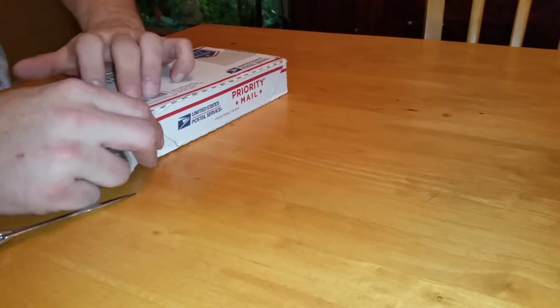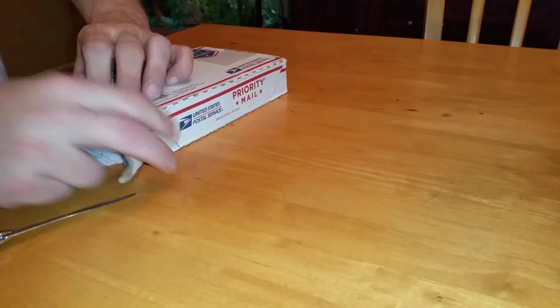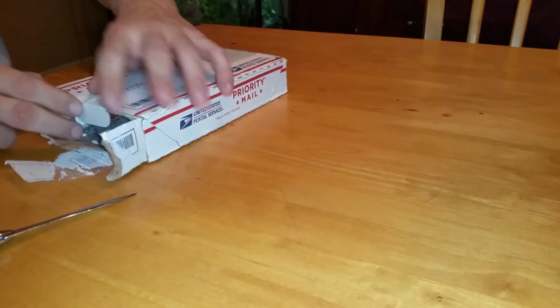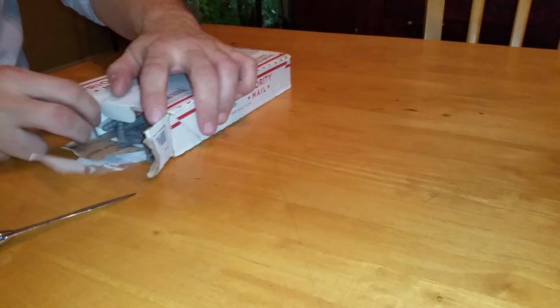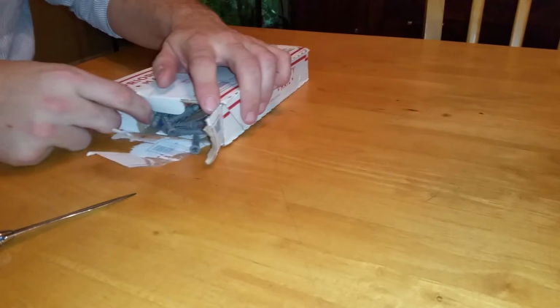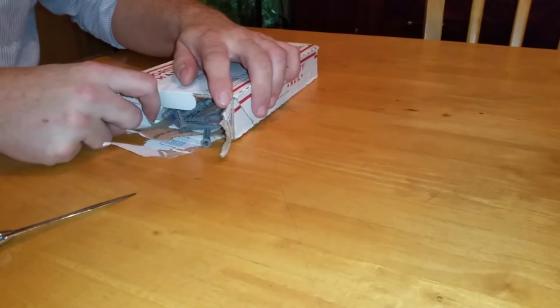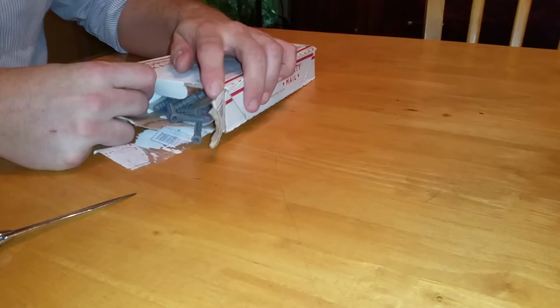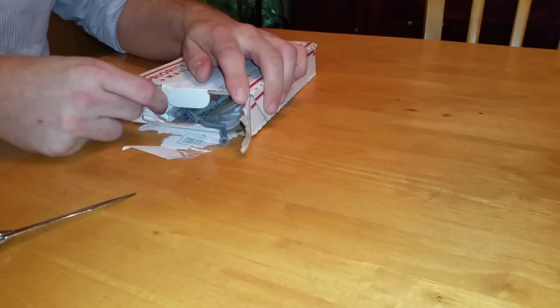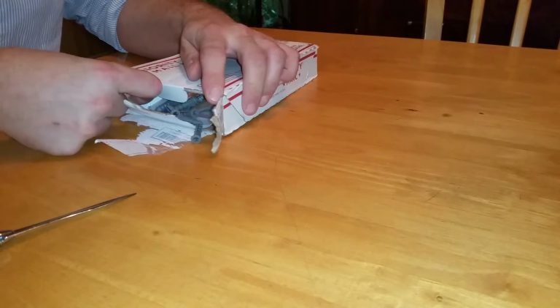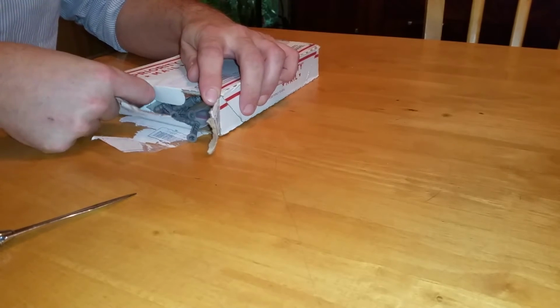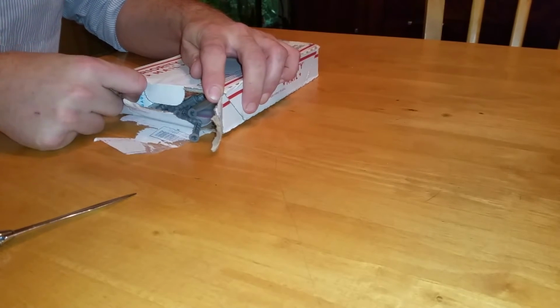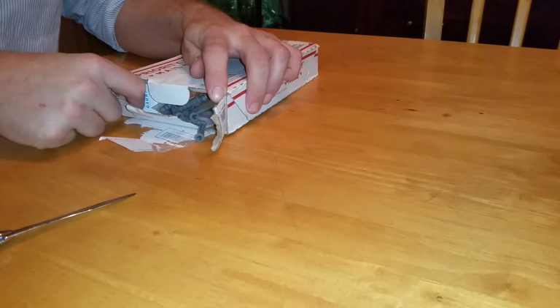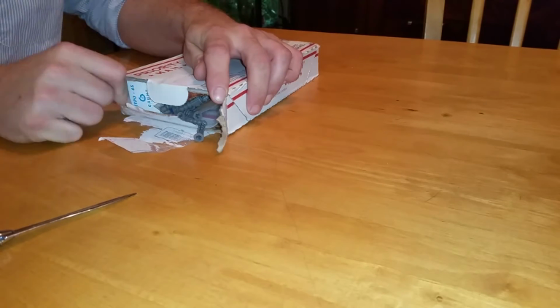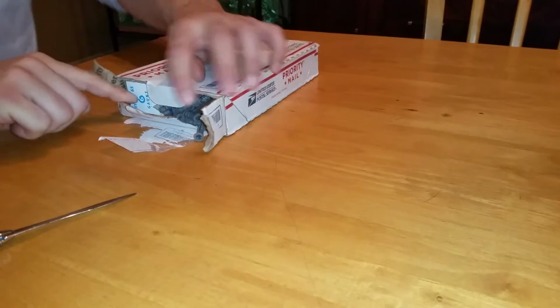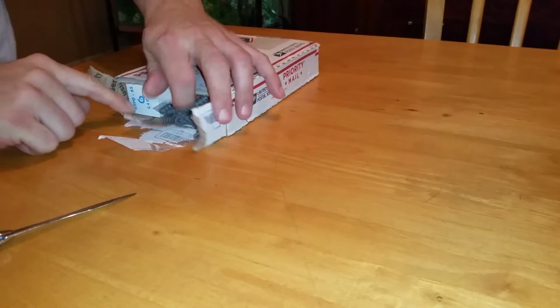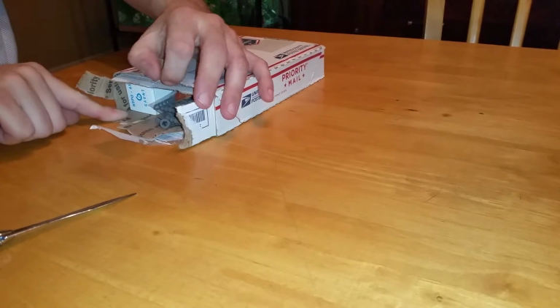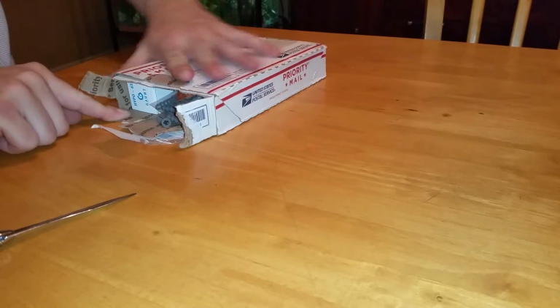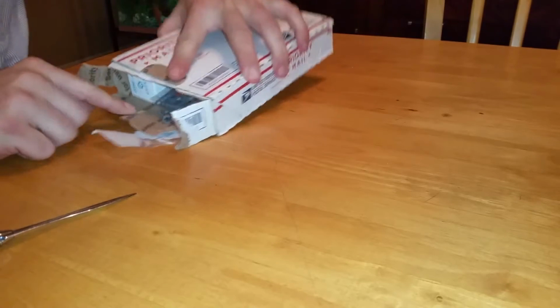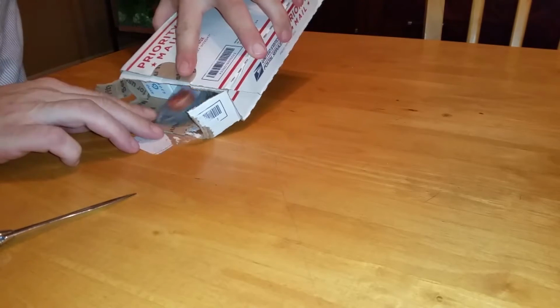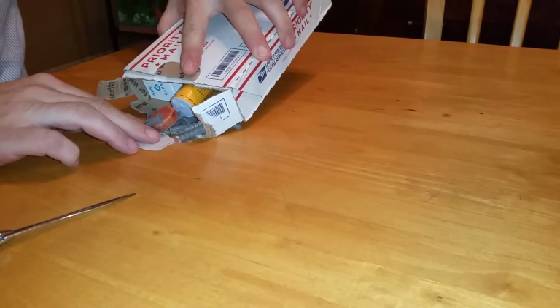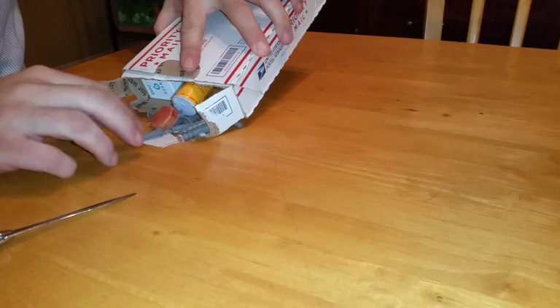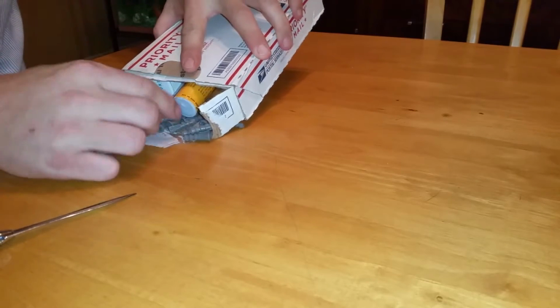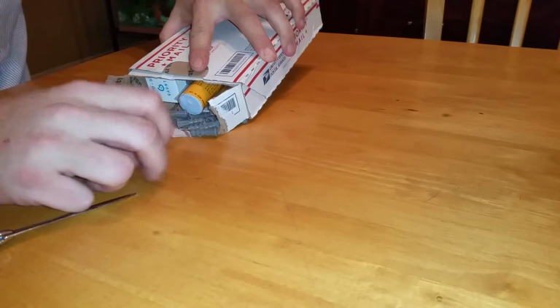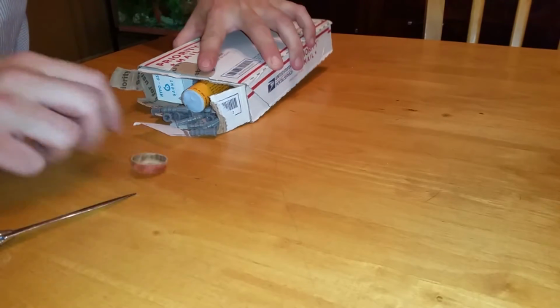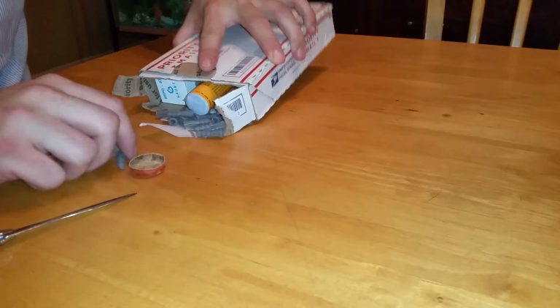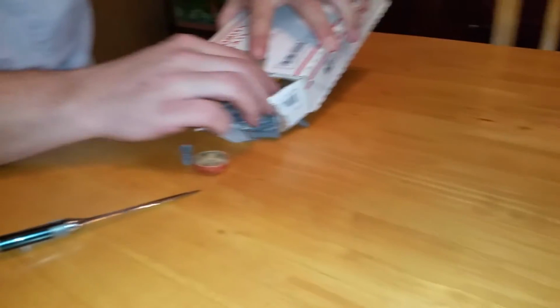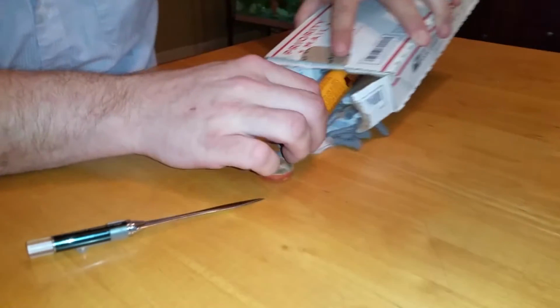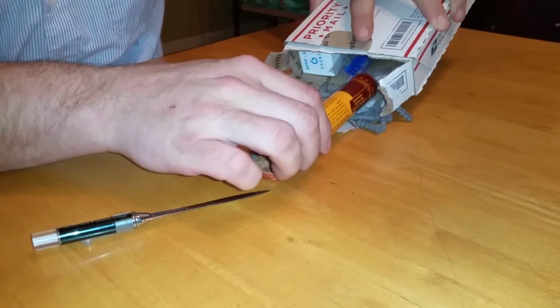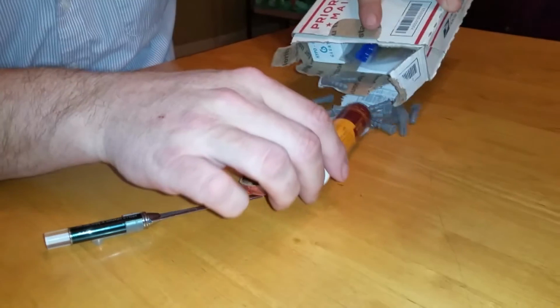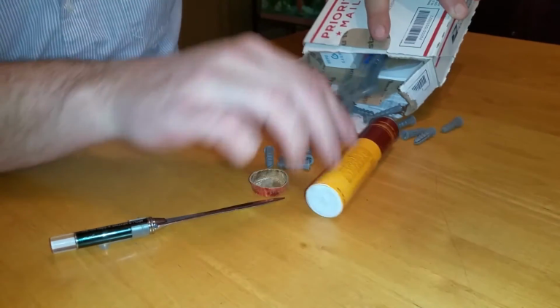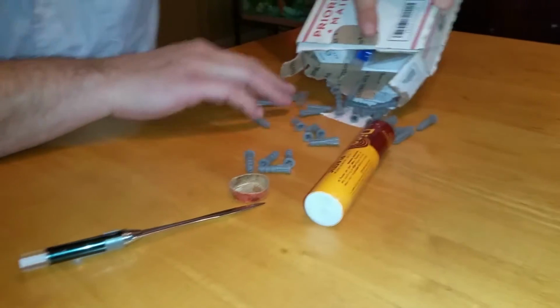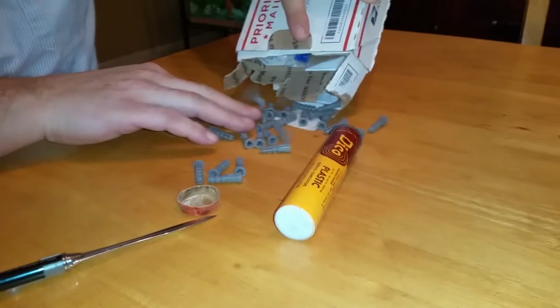Okay, I see — these are wall anchors. Alright, wall anchors, and there's a bunch of stuff in here.